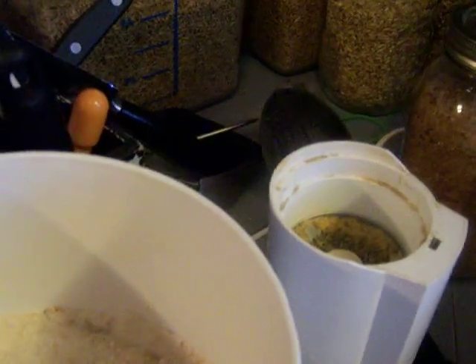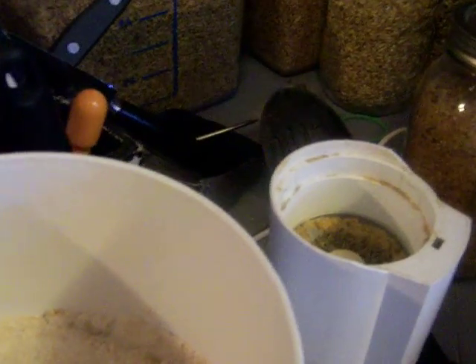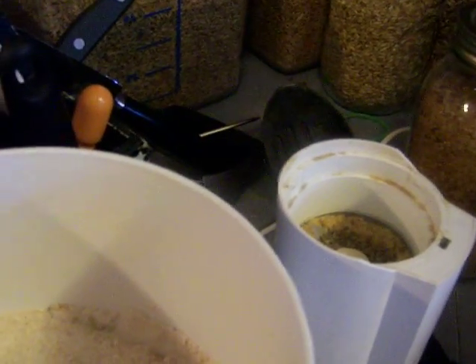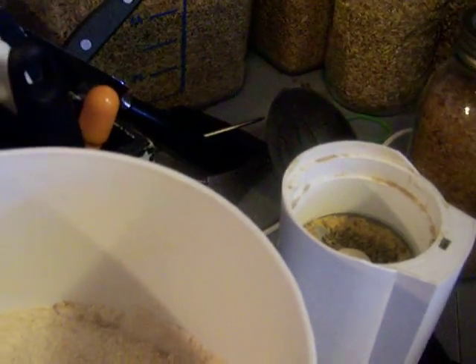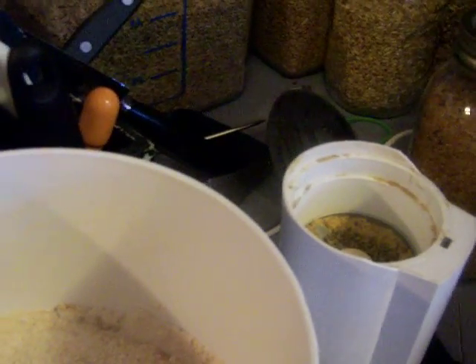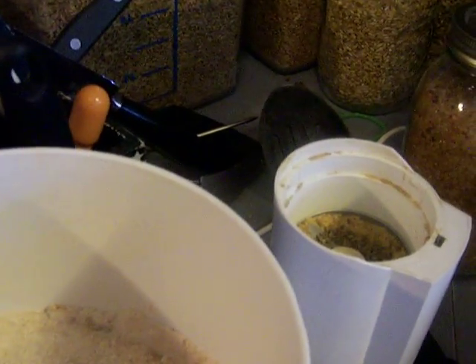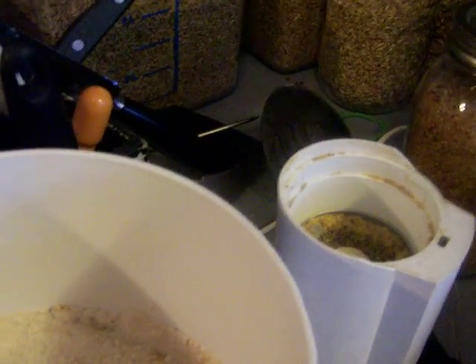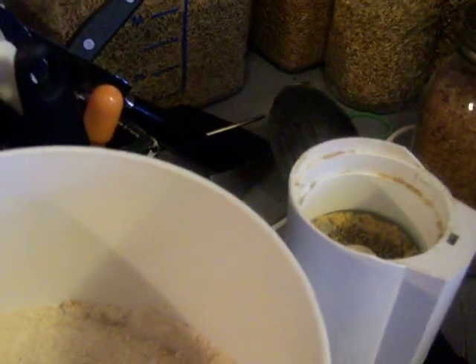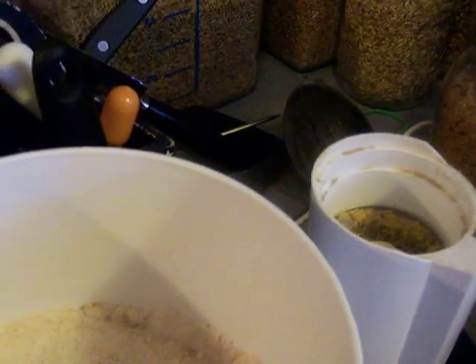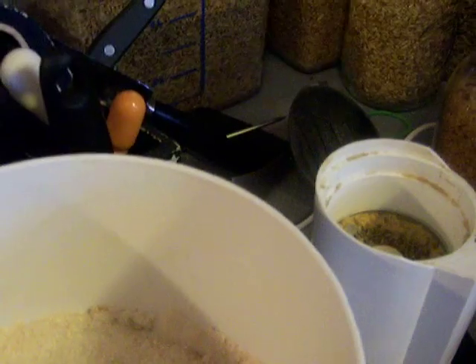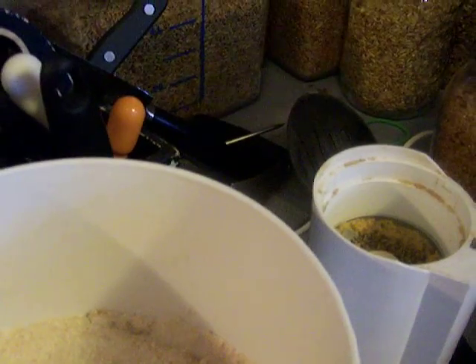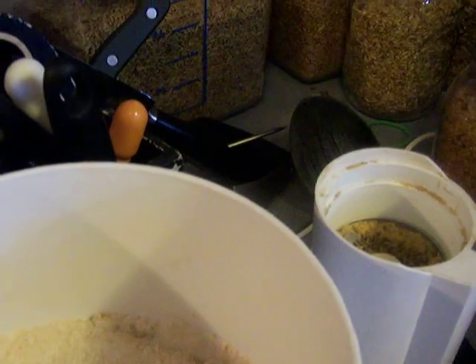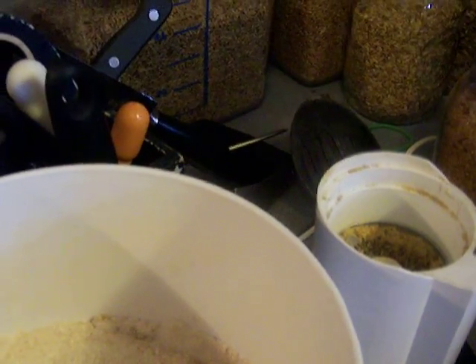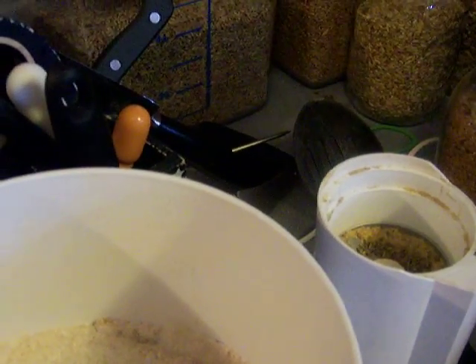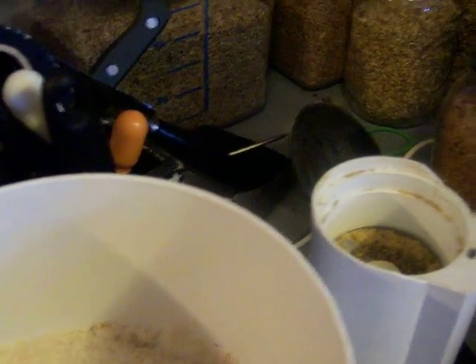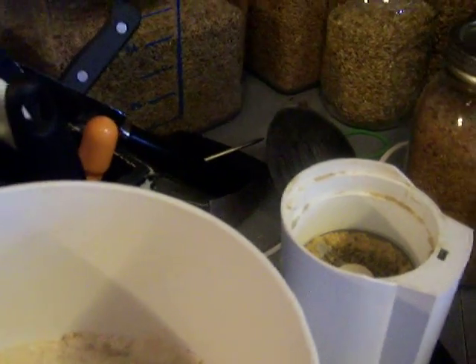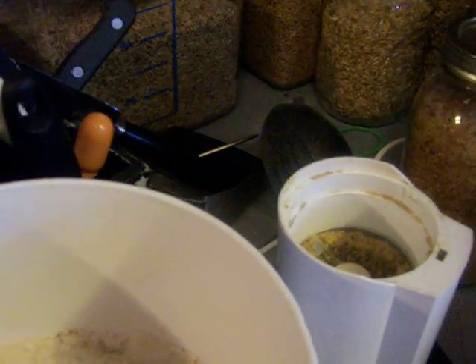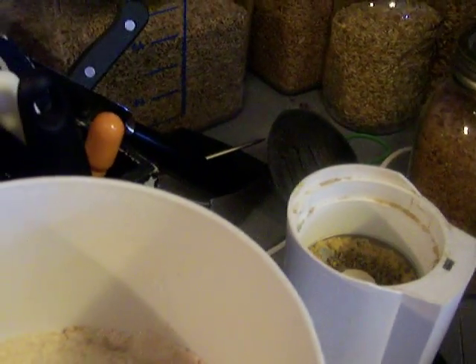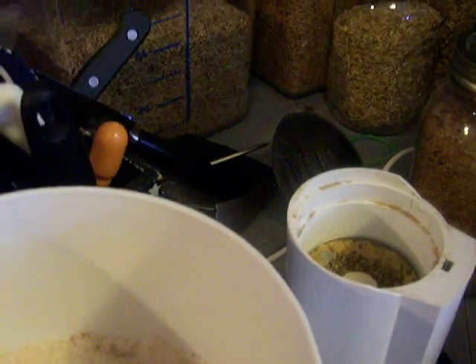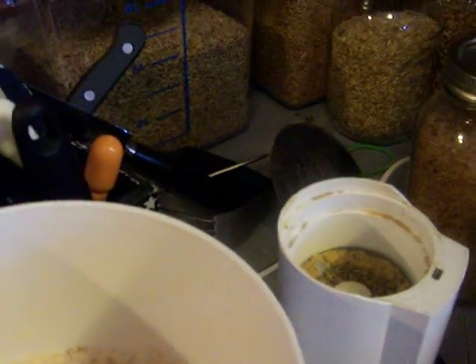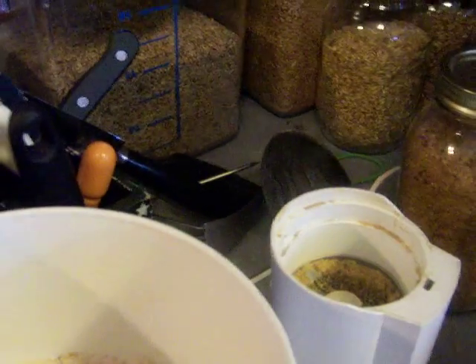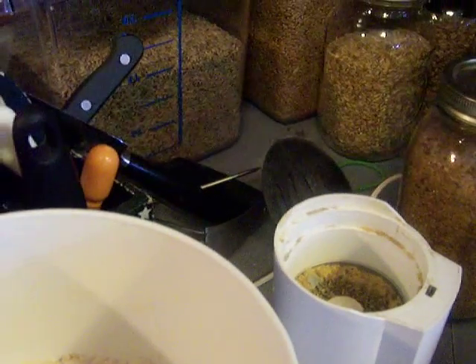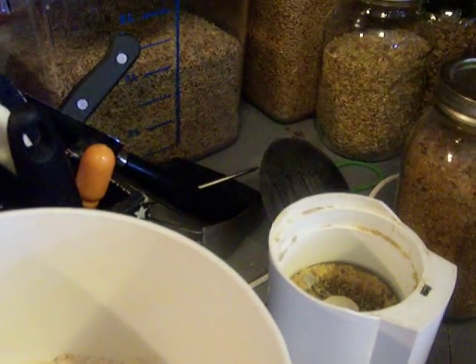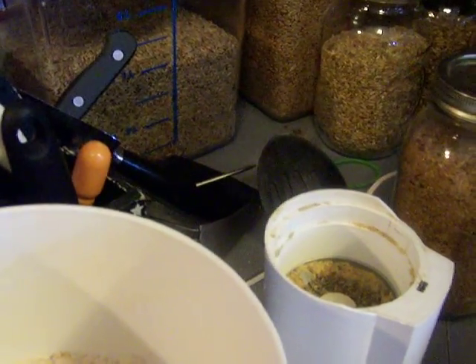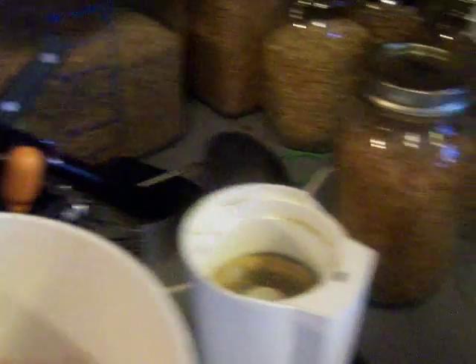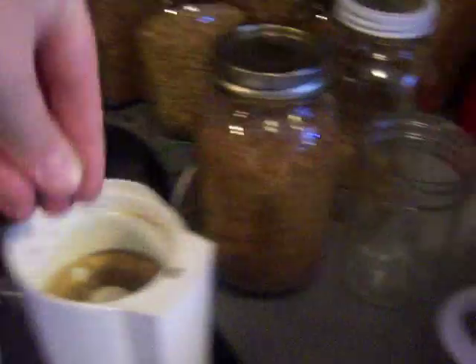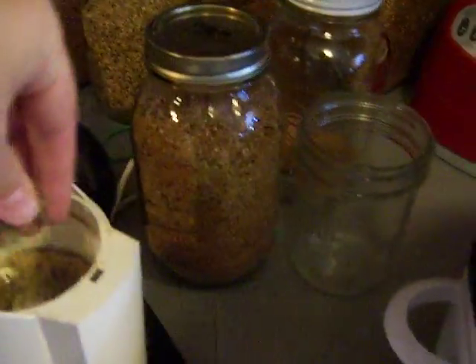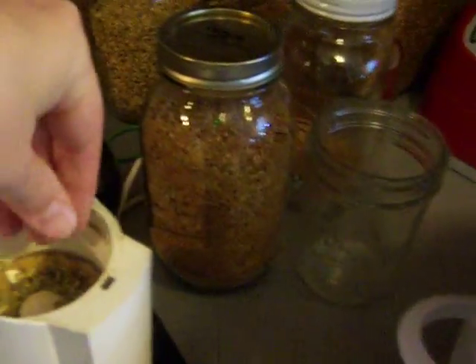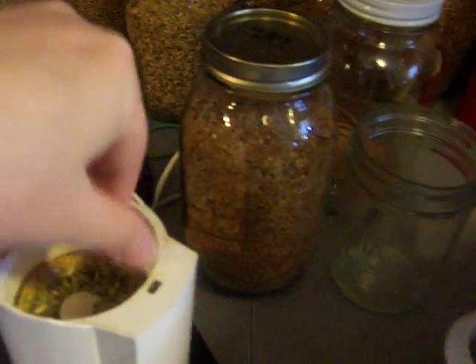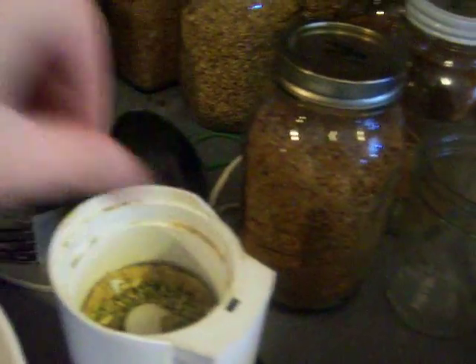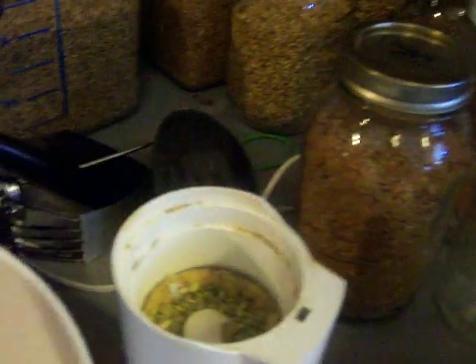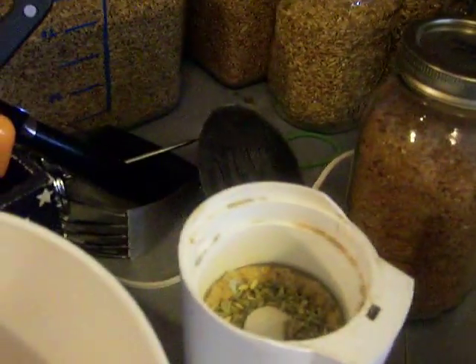I'm going to add some whole fennel, which also has a very licorice type flavor. It's a very wholesome spice, and I'll just put in a sprinkling of that.